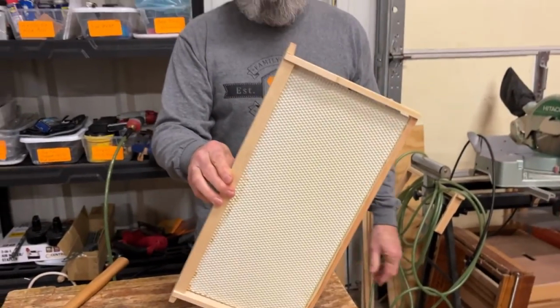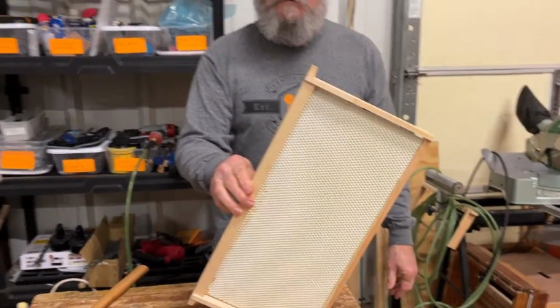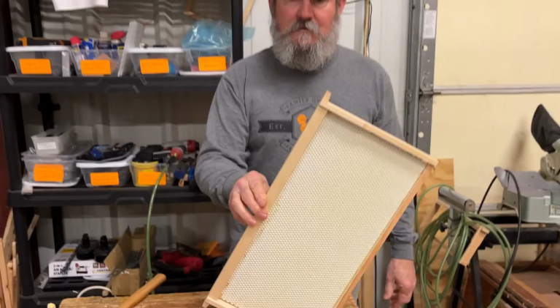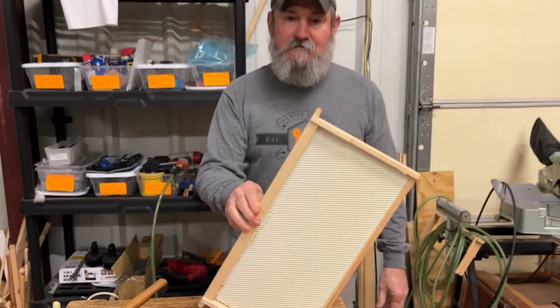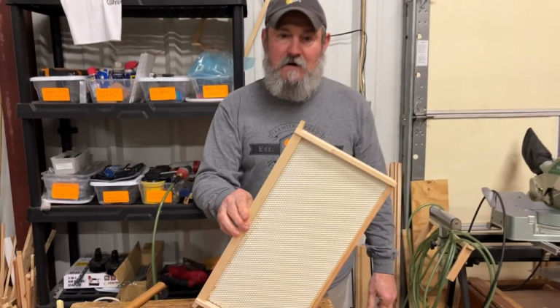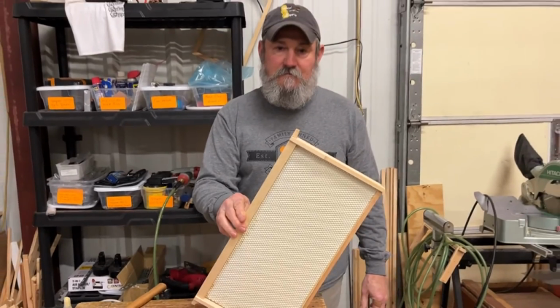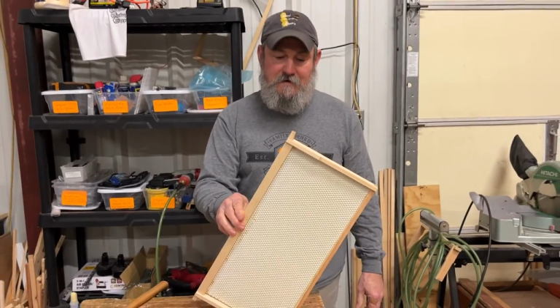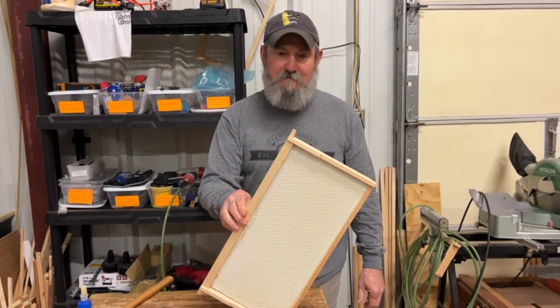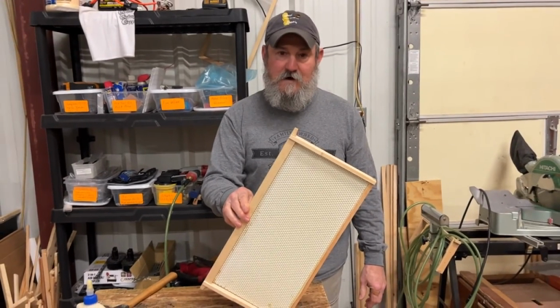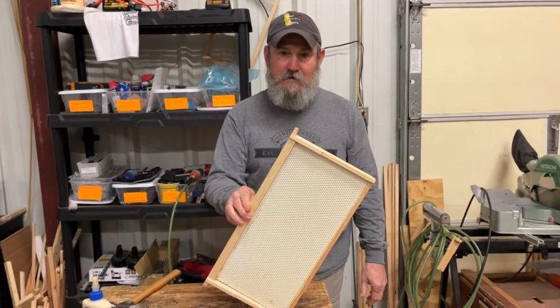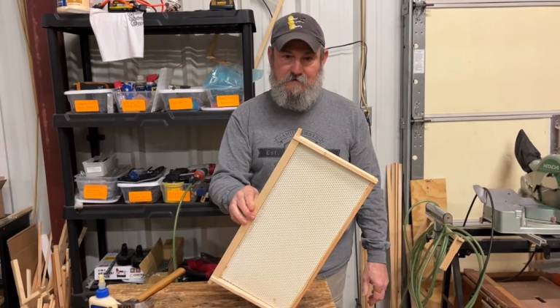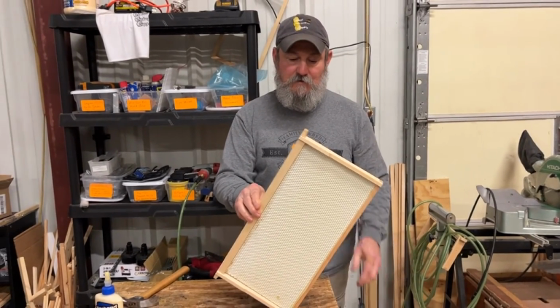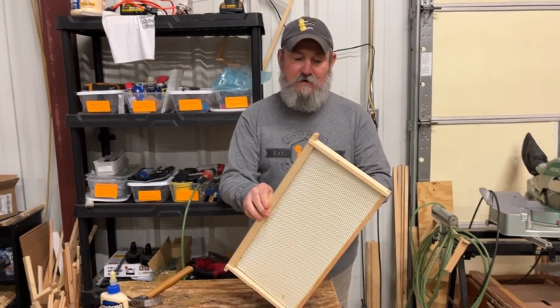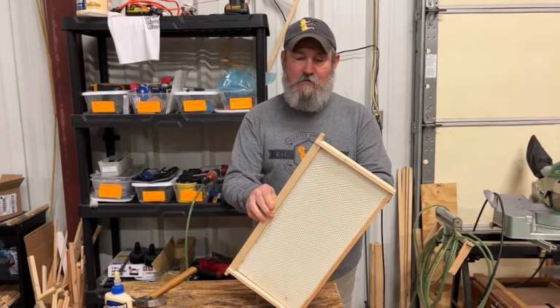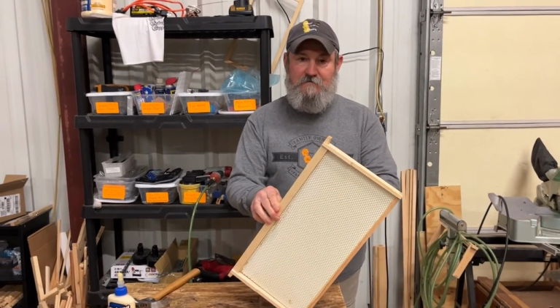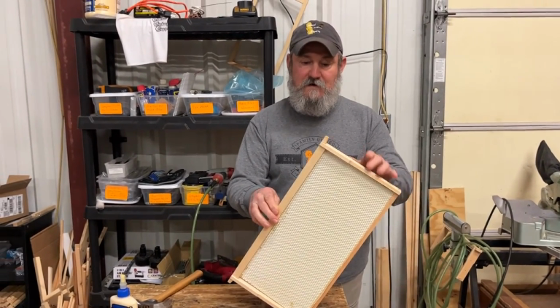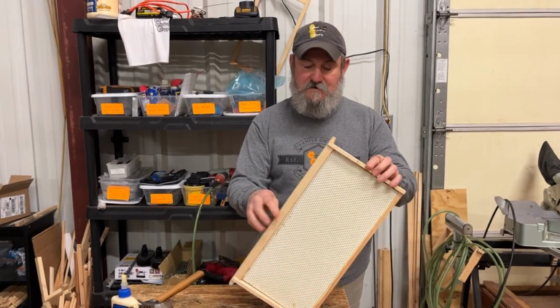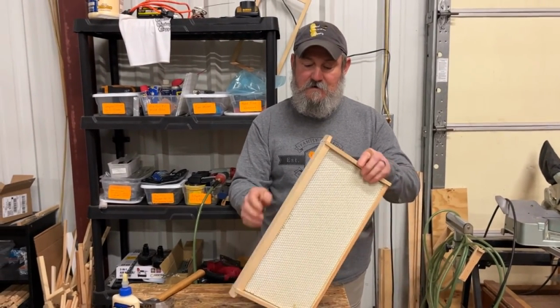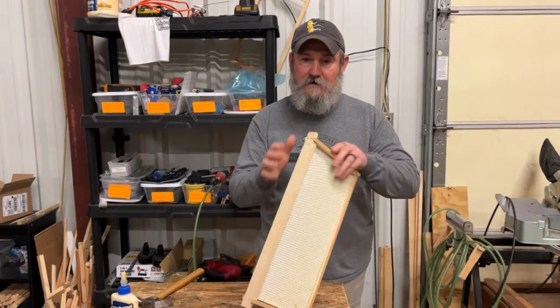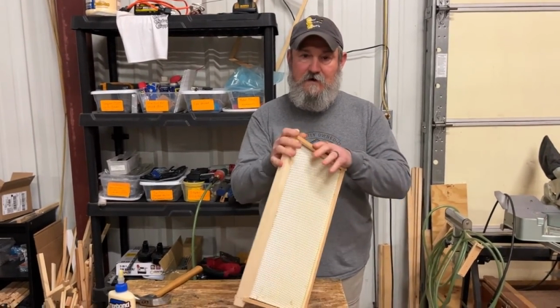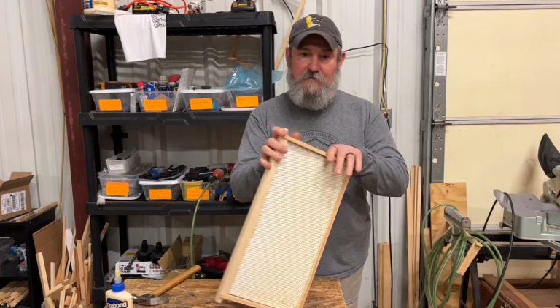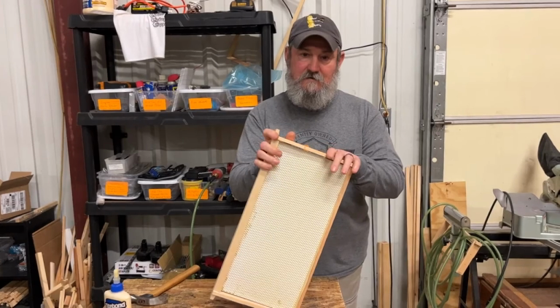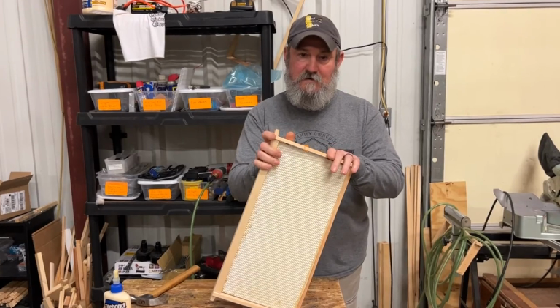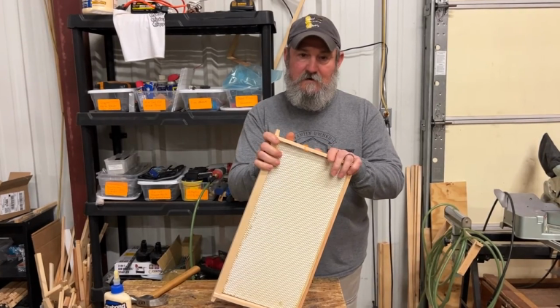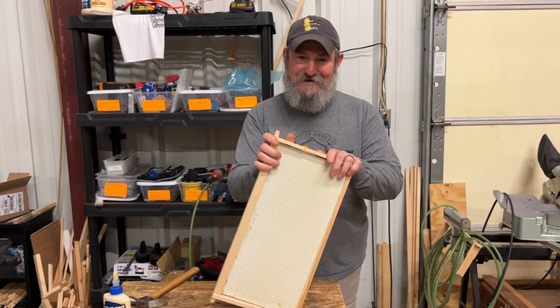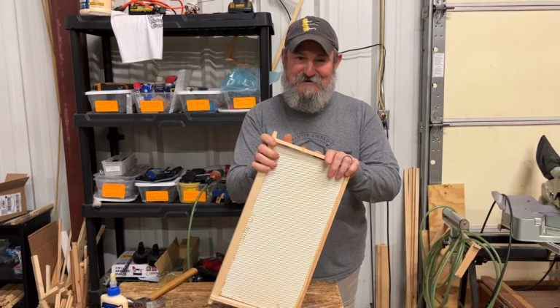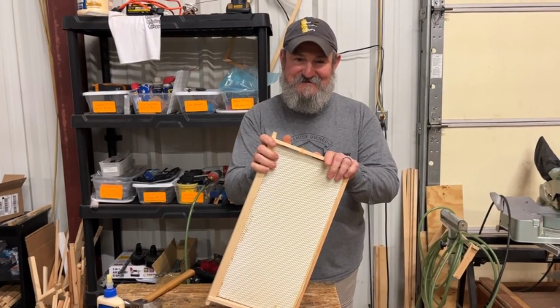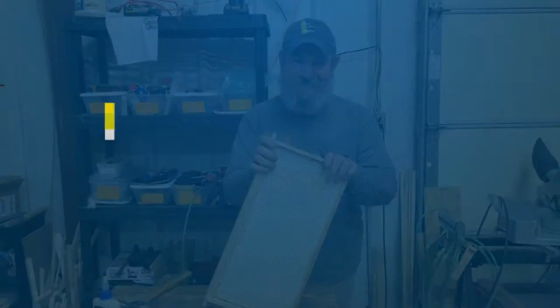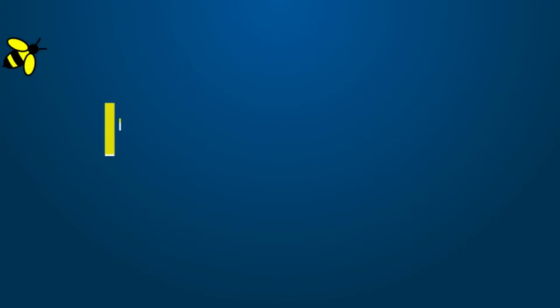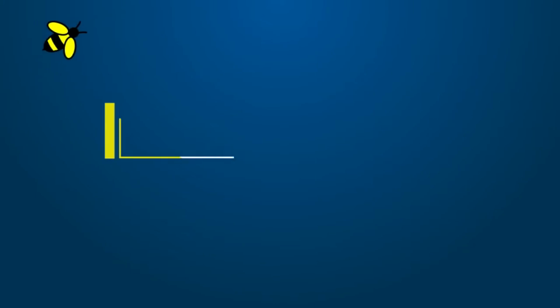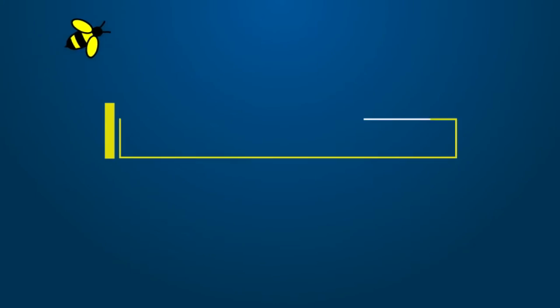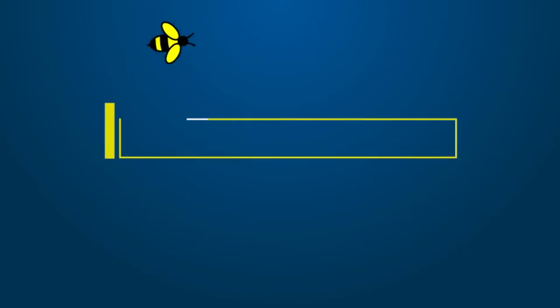Groove top, groove bottom, deep frame assembled with foundation — ready for bees. Thanks for watching.